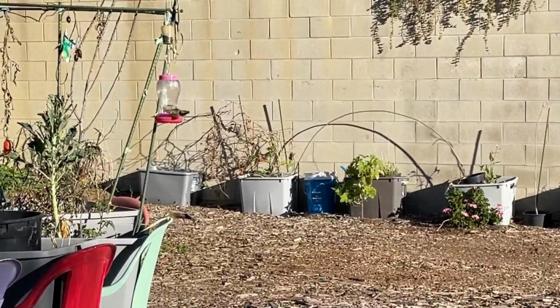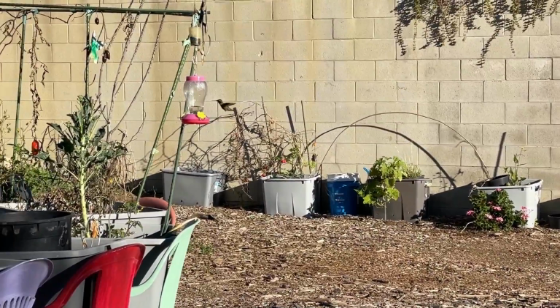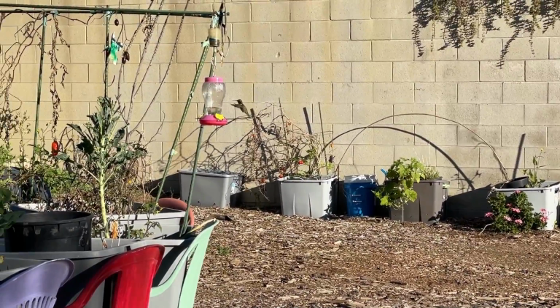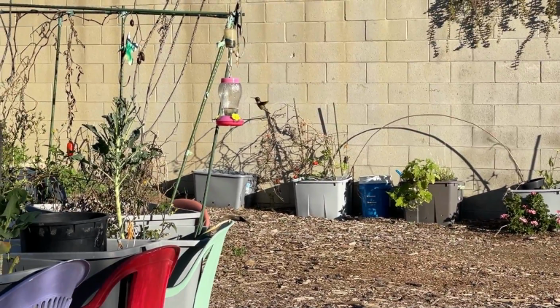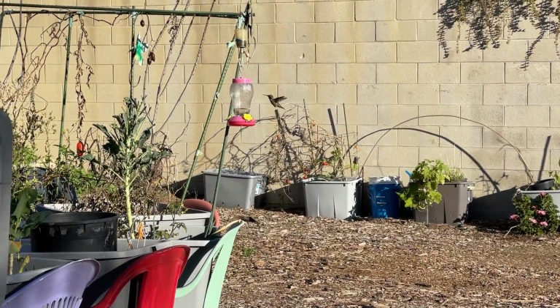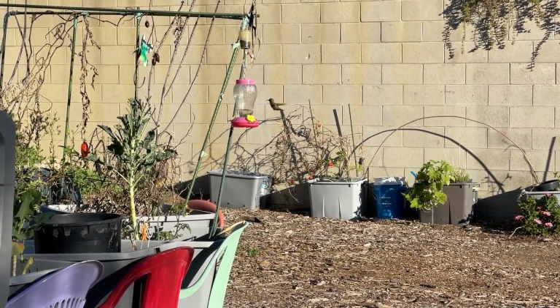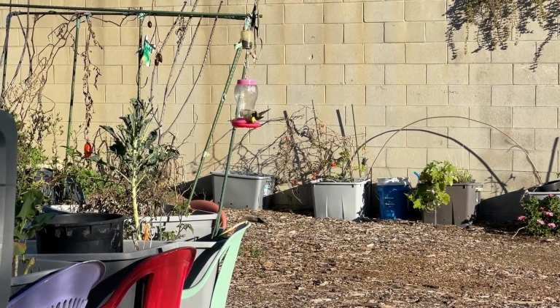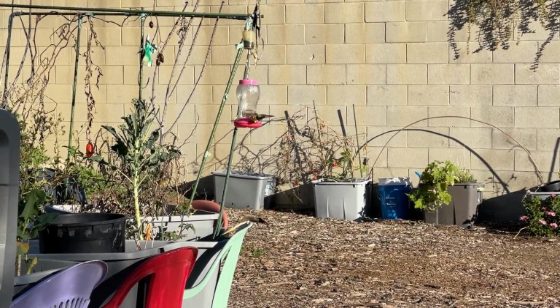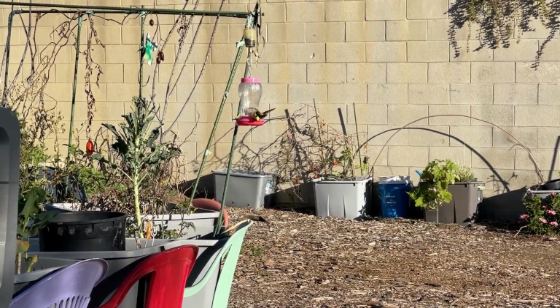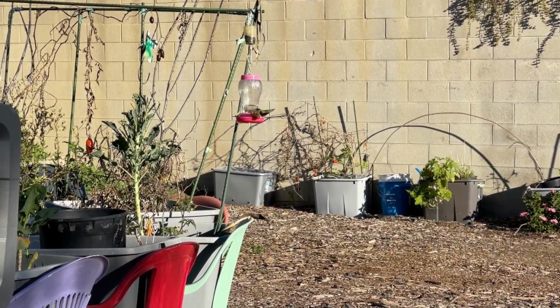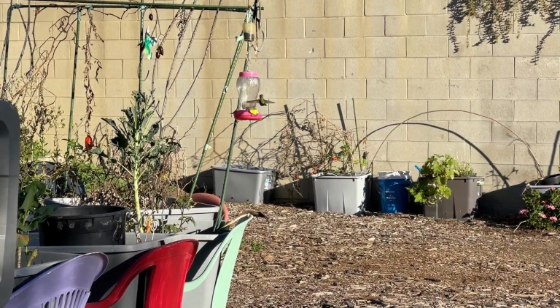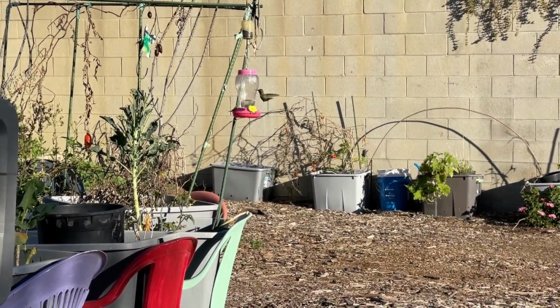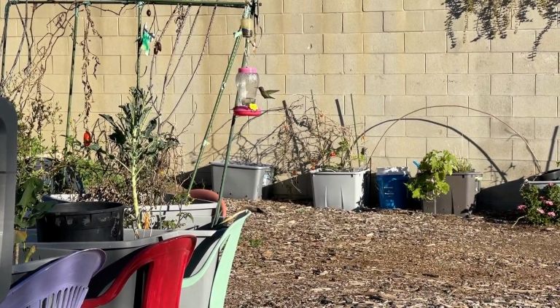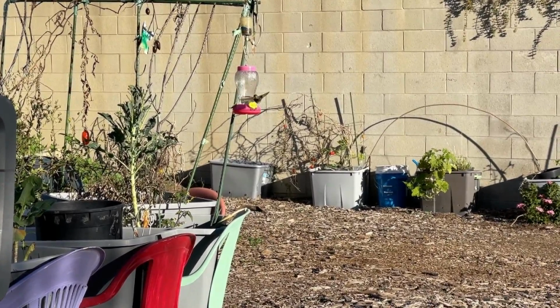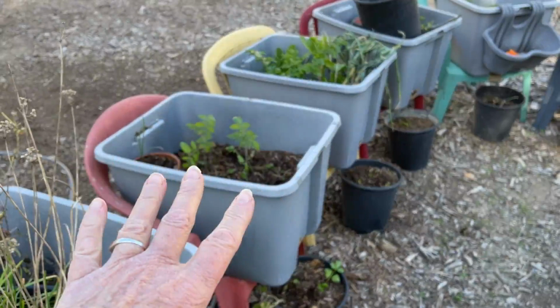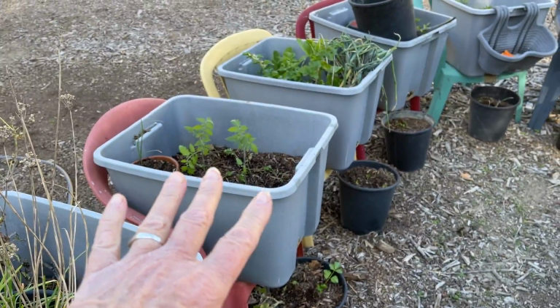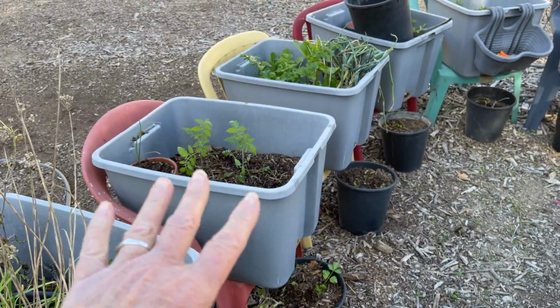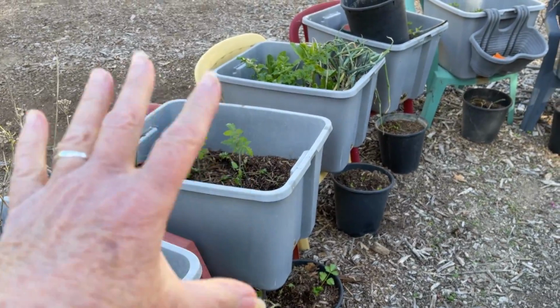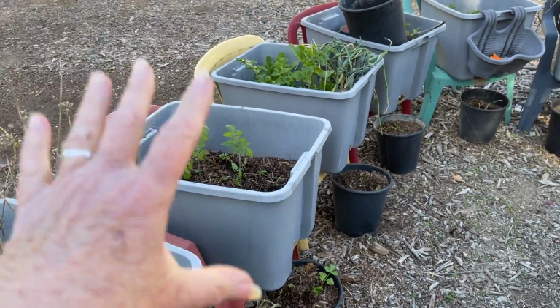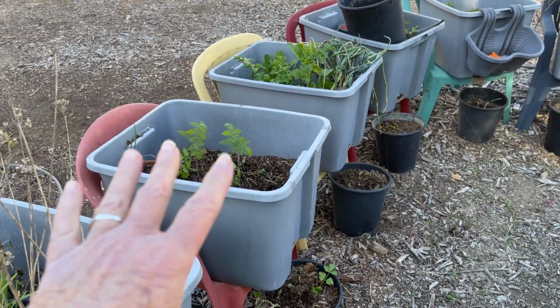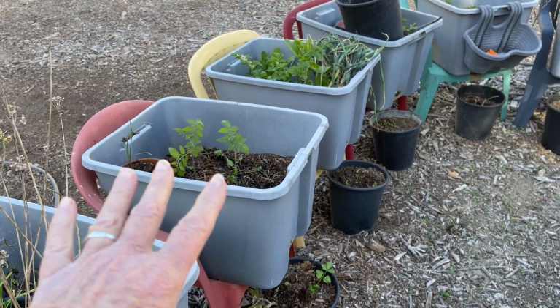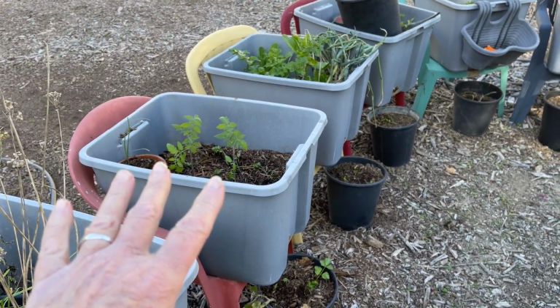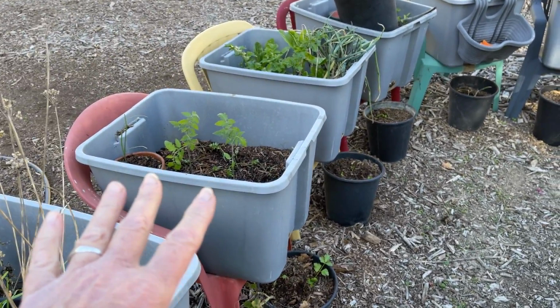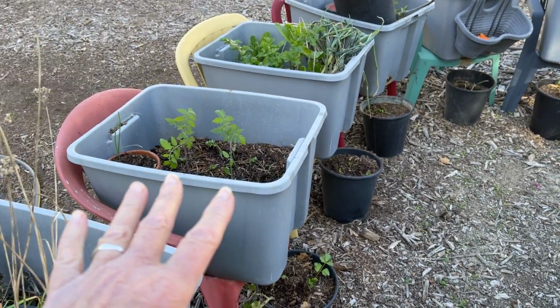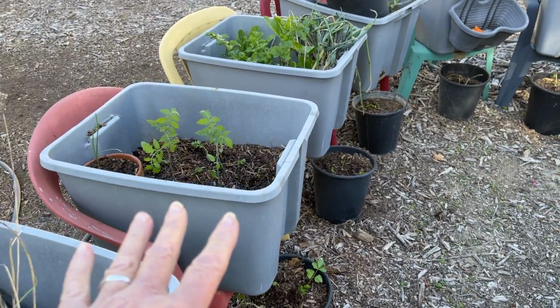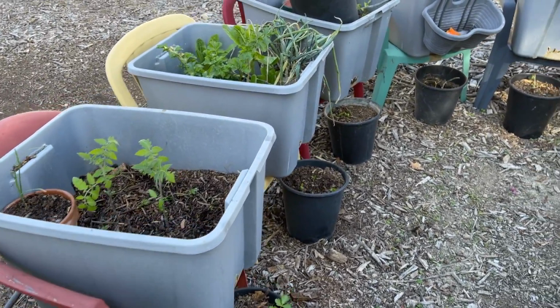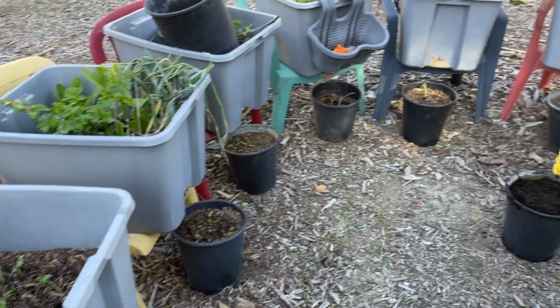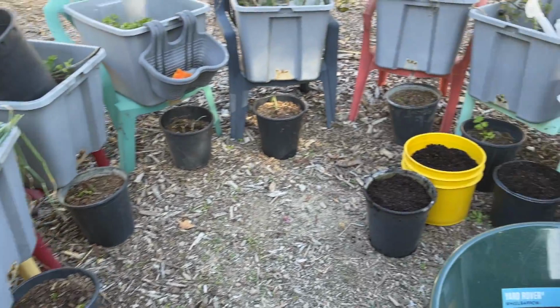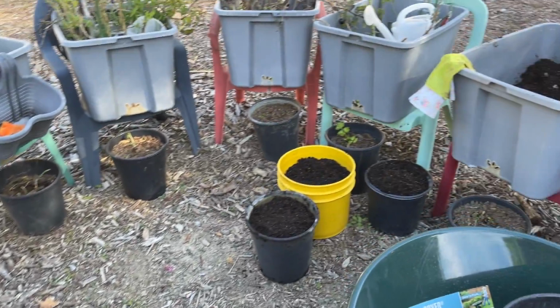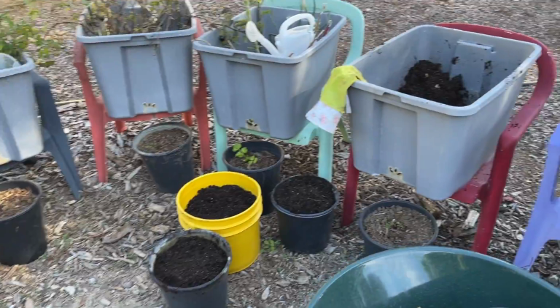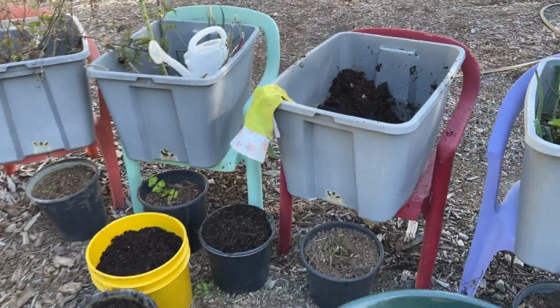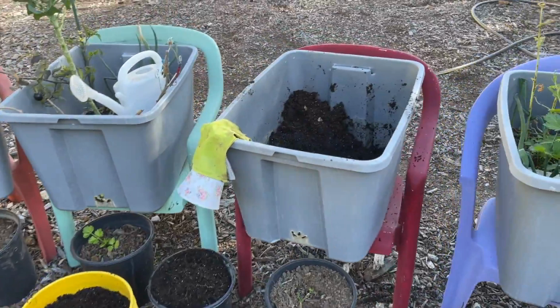Hi everybody, it's Robbie from Southern California. You saw me do this tote the other day, so you can go back and see exactly how I set up the totes, but I wanted to show you this one.